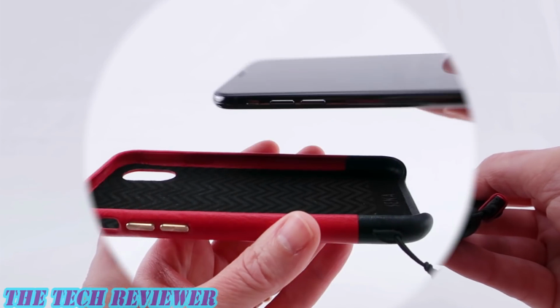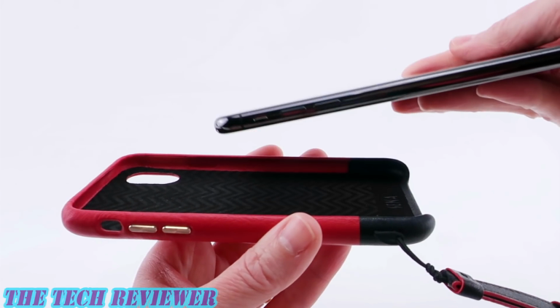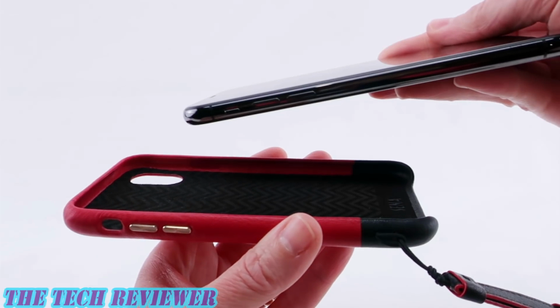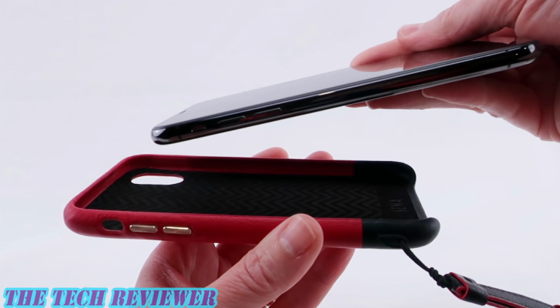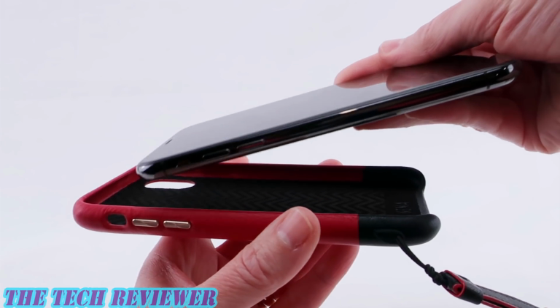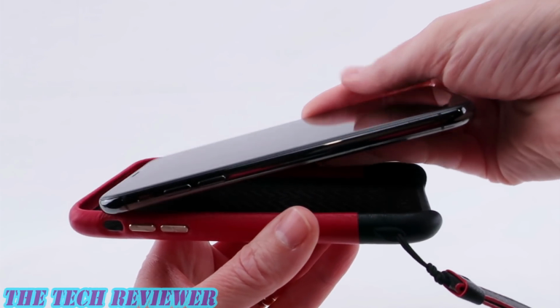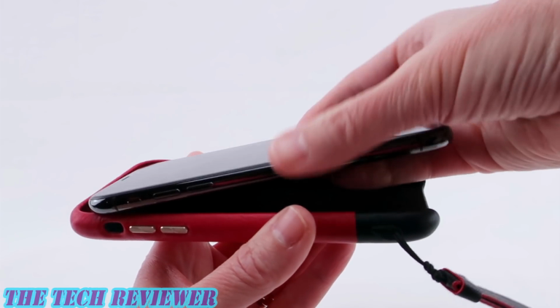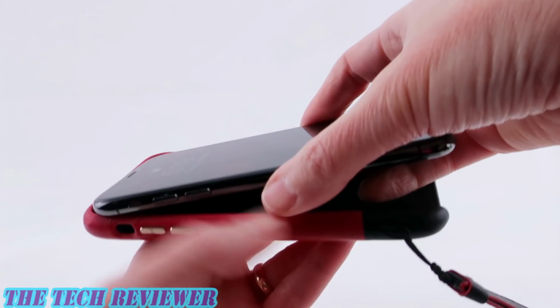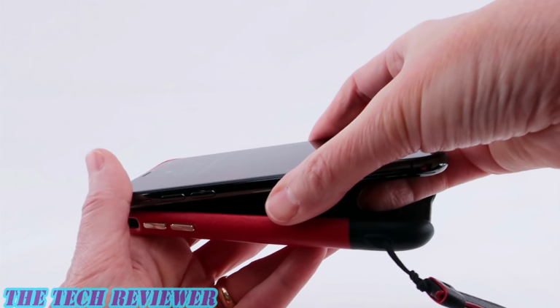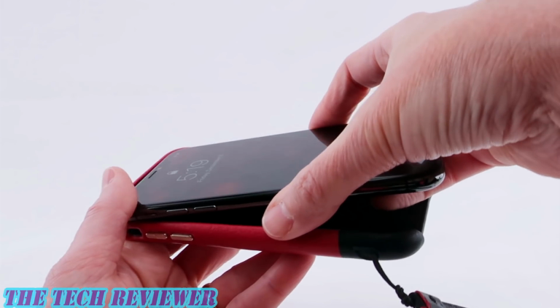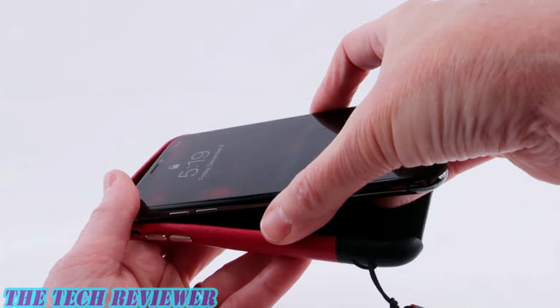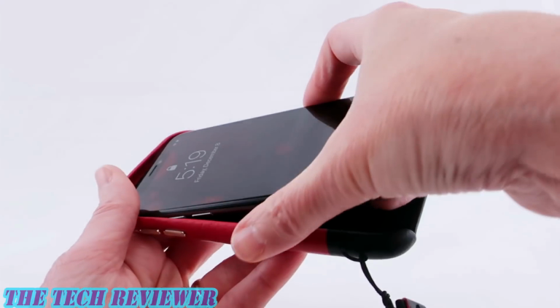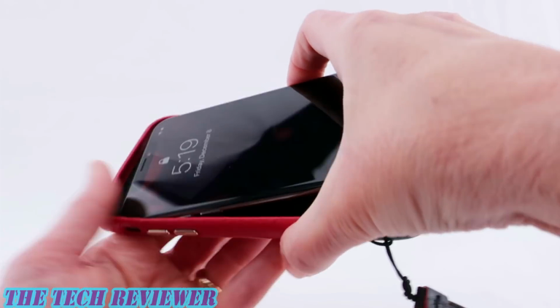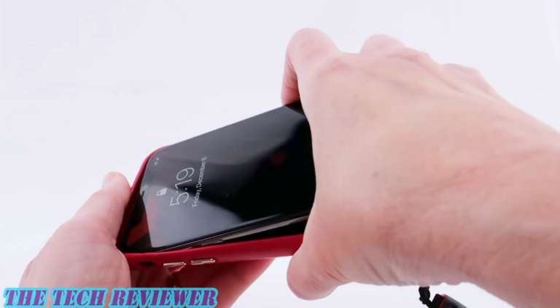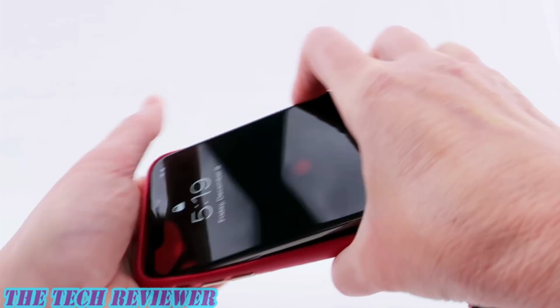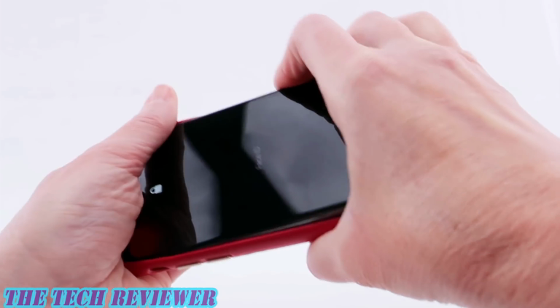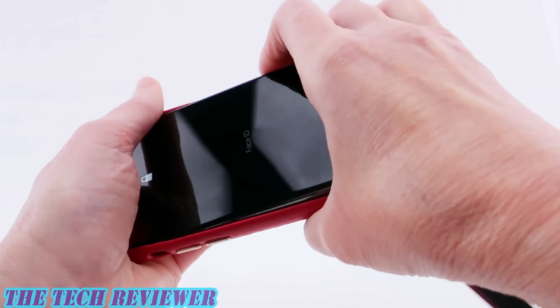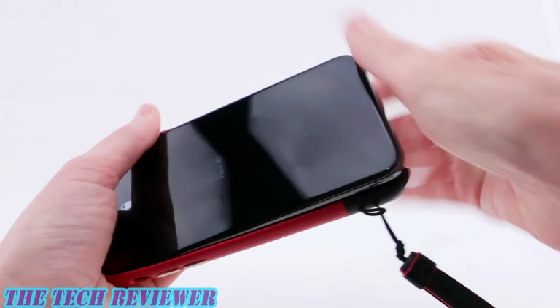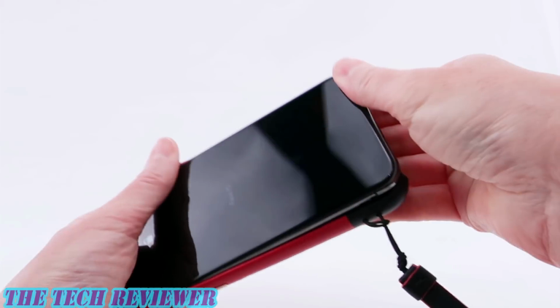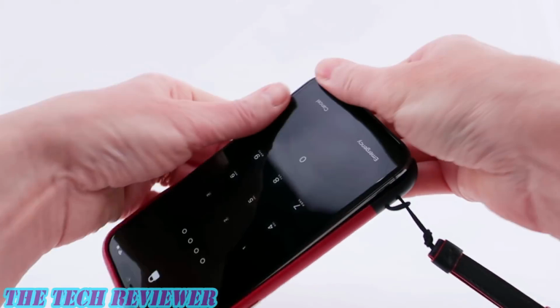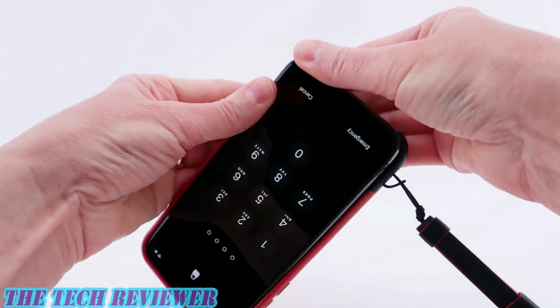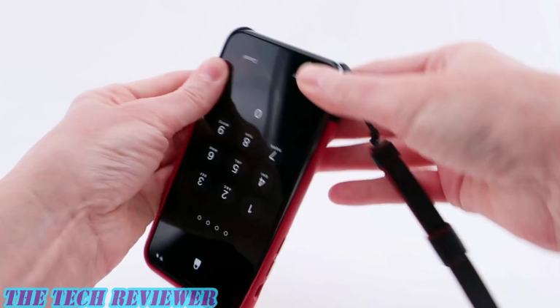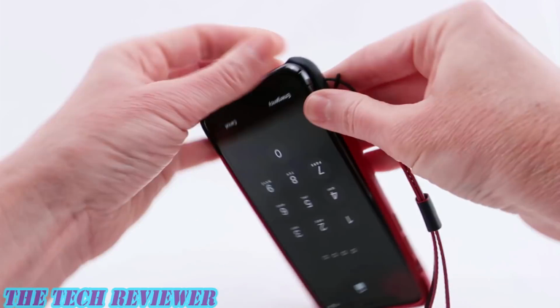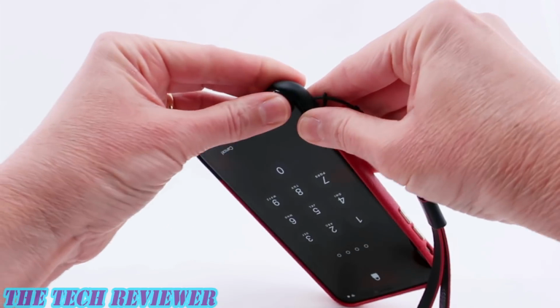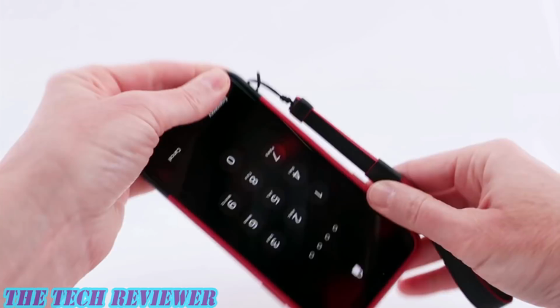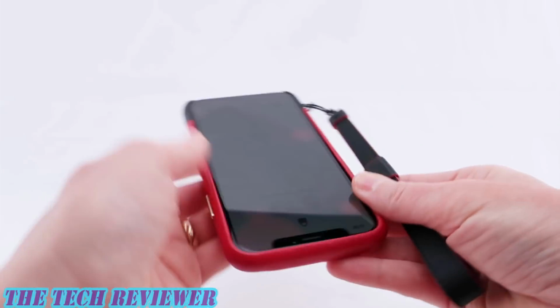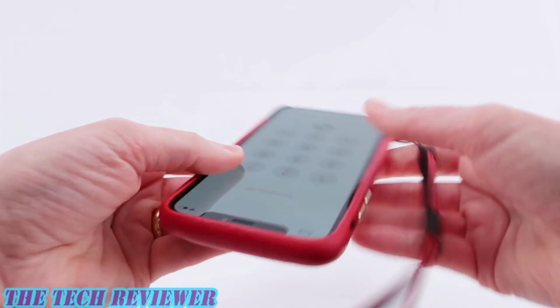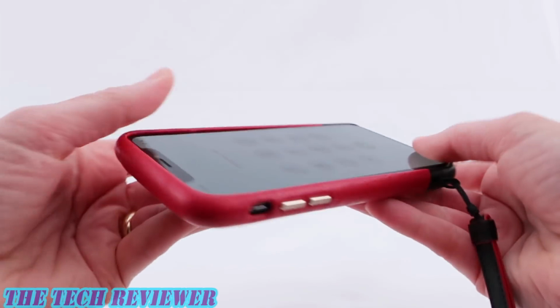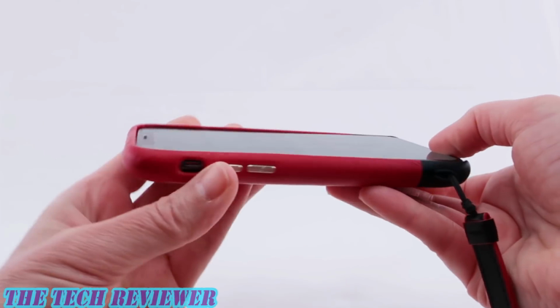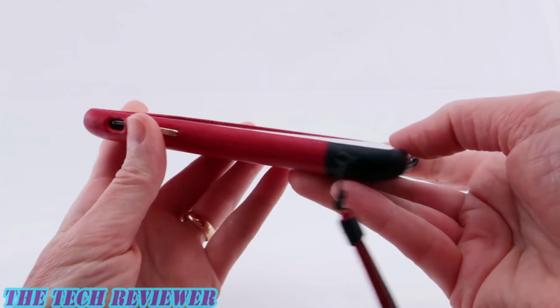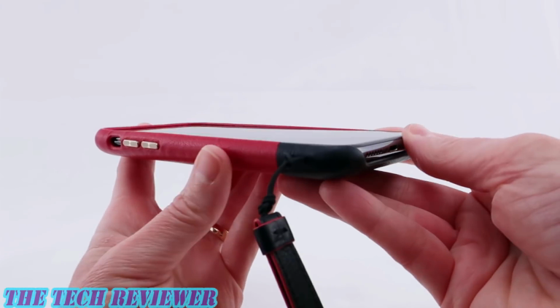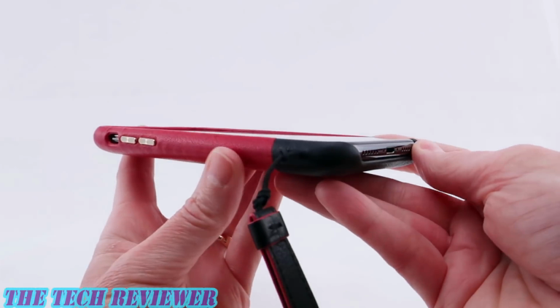Putting your phone in this case is pretty straightforward. Simply put the top two corners in first, and then slide your bottom corners in. Everything slides on quite easily with no problems.